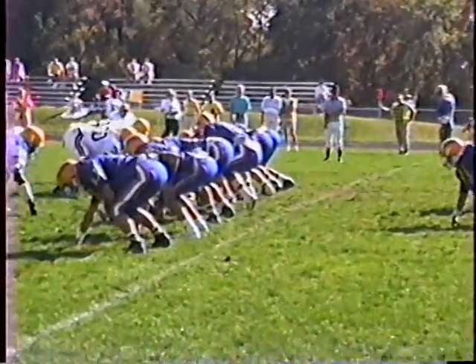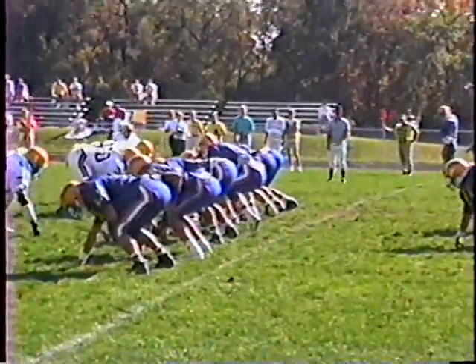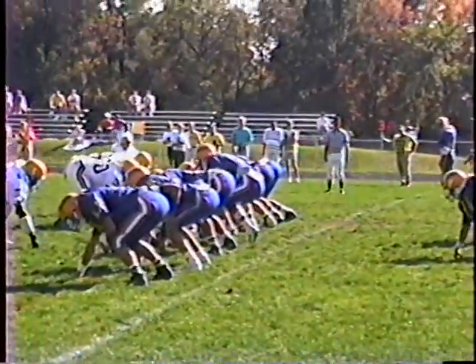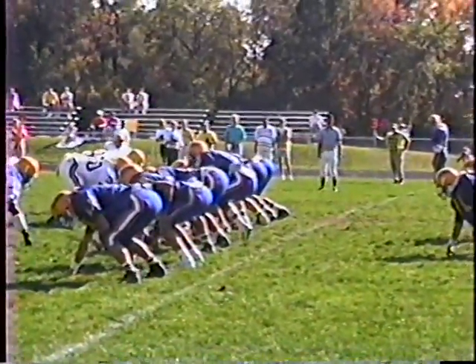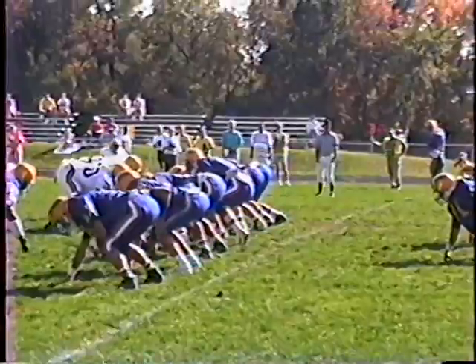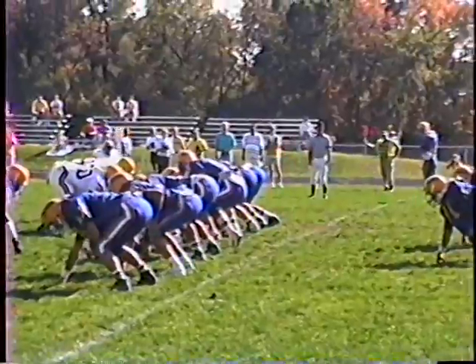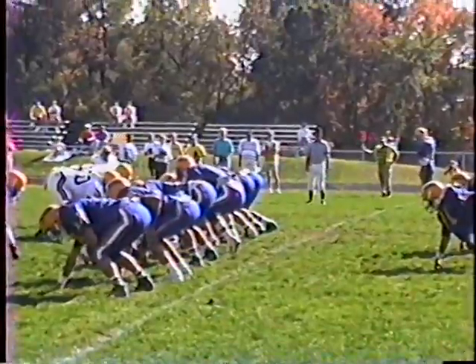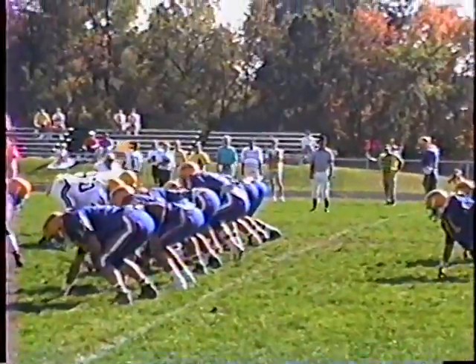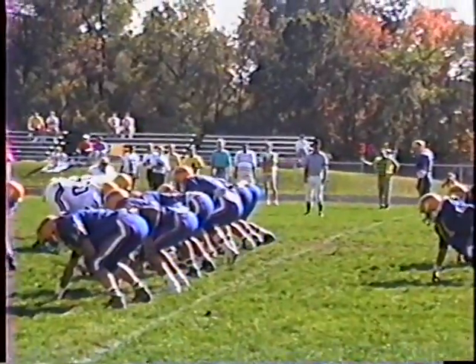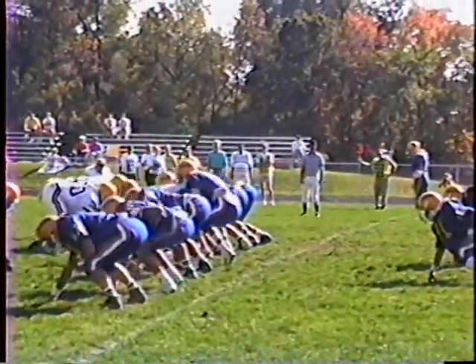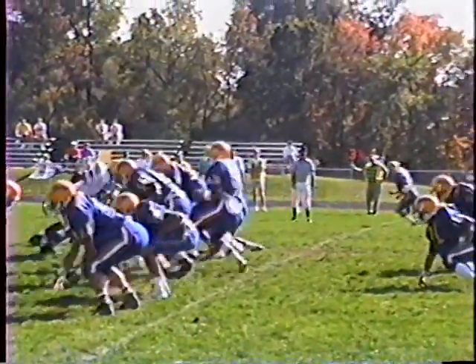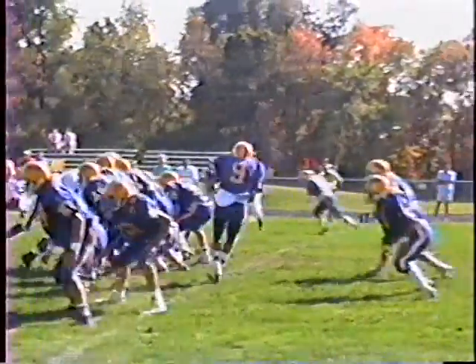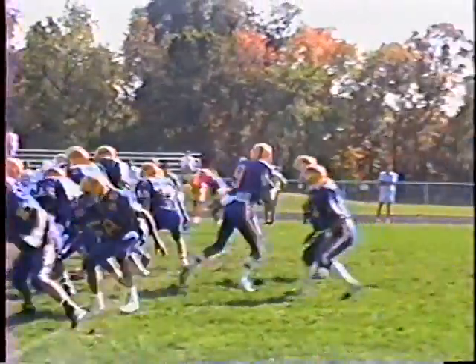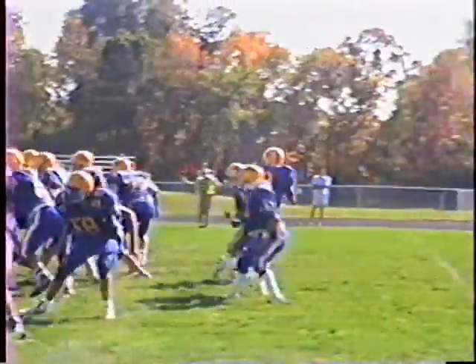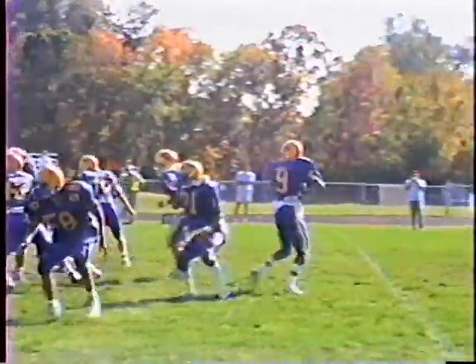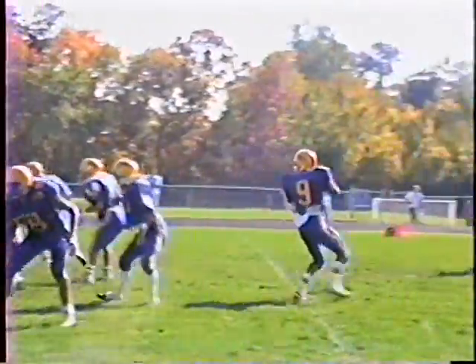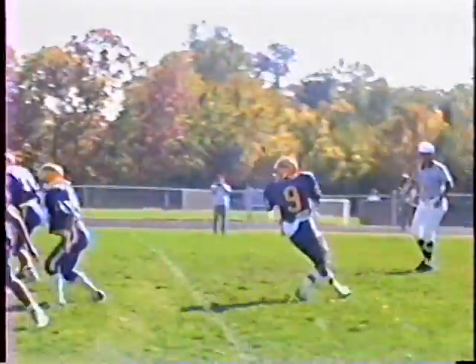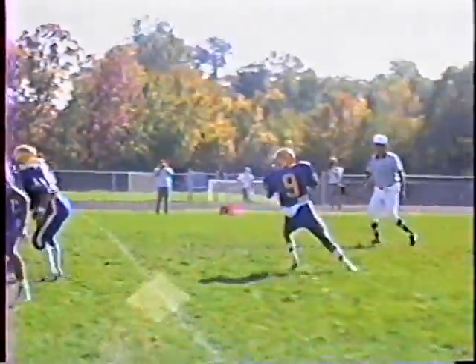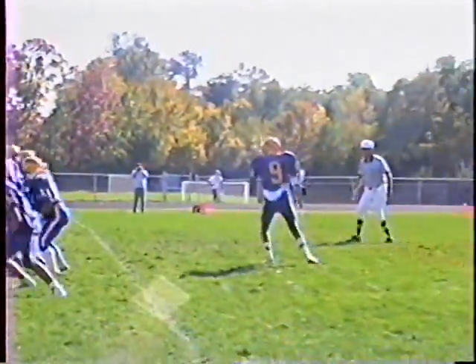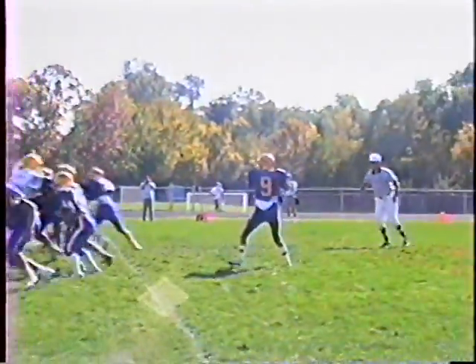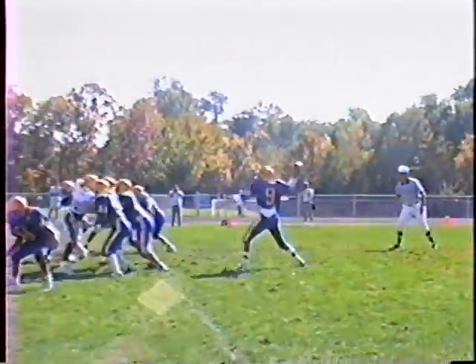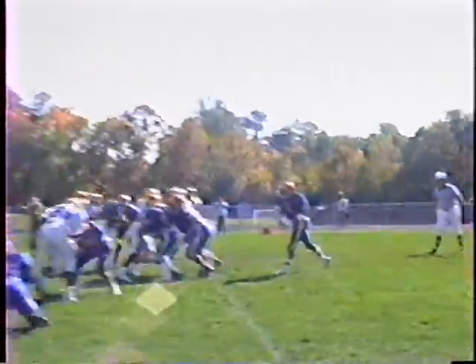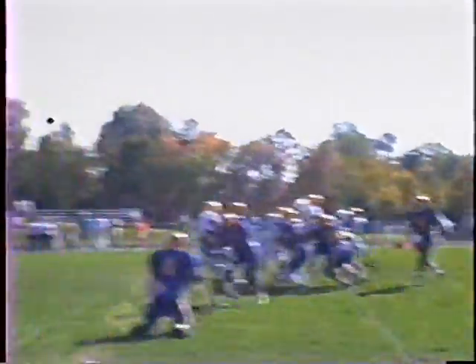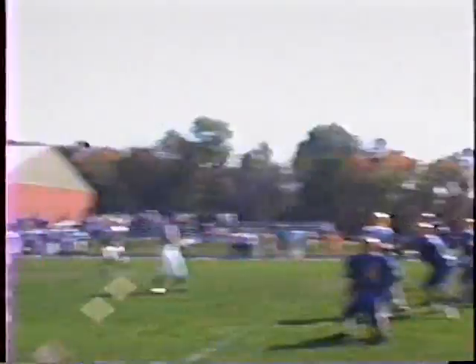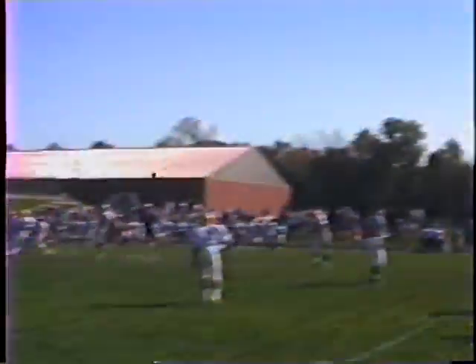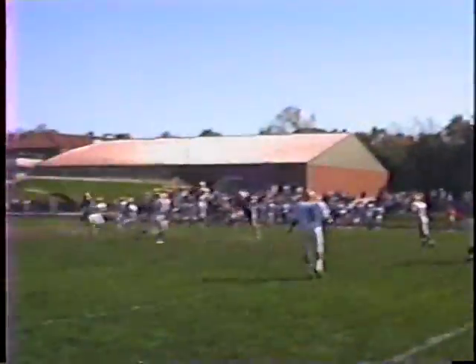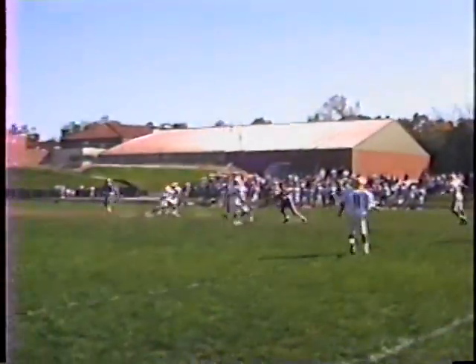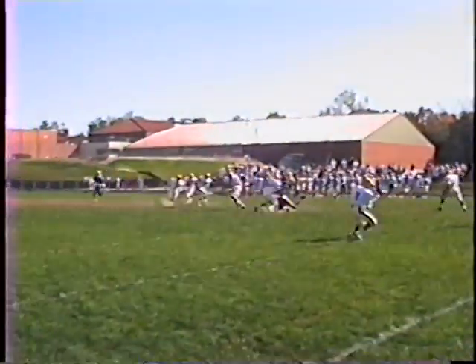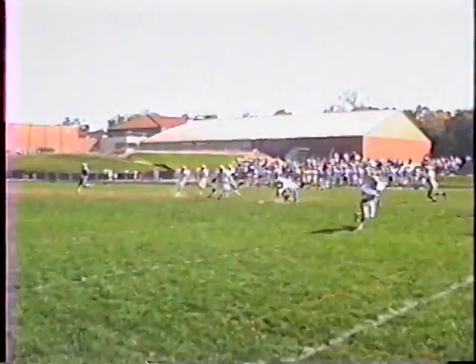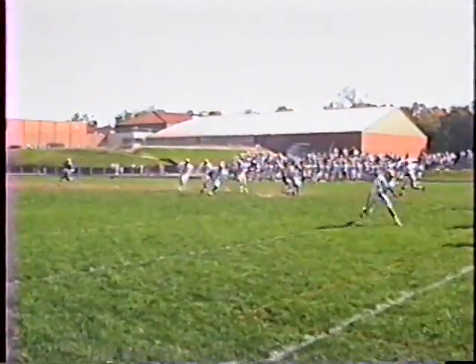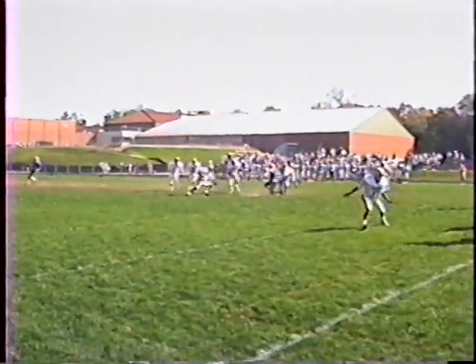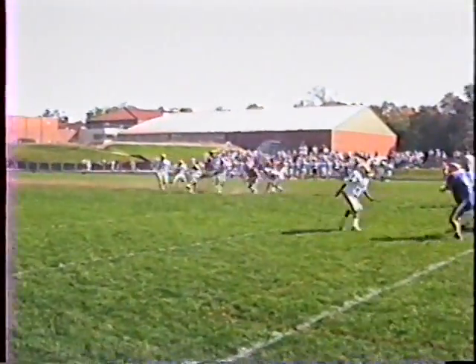Jimmy Edwards calling signals here. He's got Locke Miller flanked wide right. Jimmy Edwards back to his goal line — we need another interception.